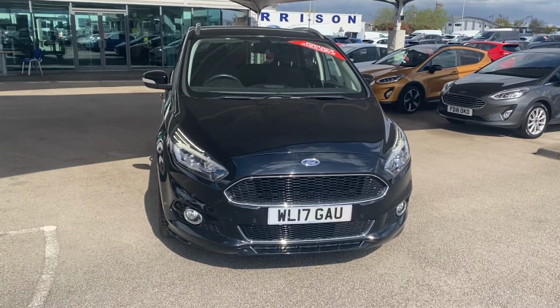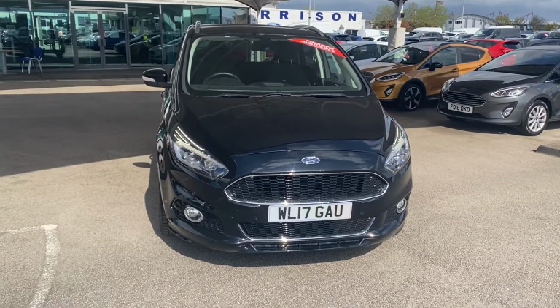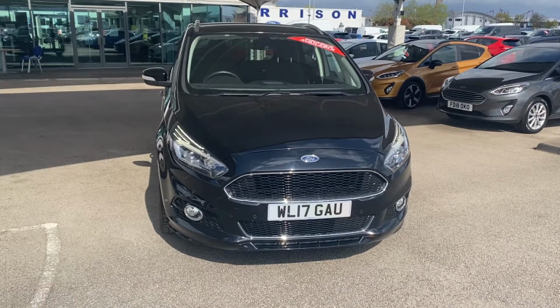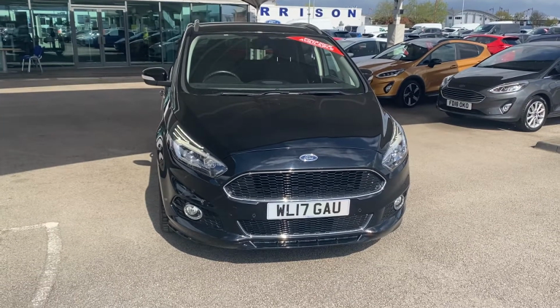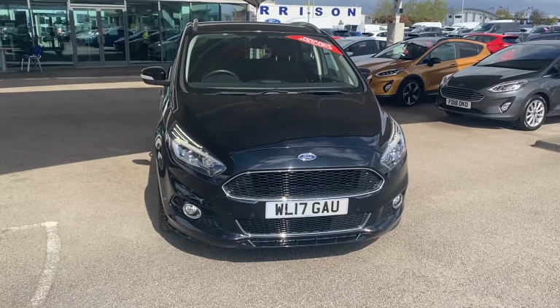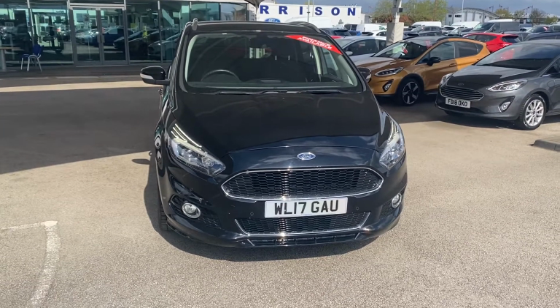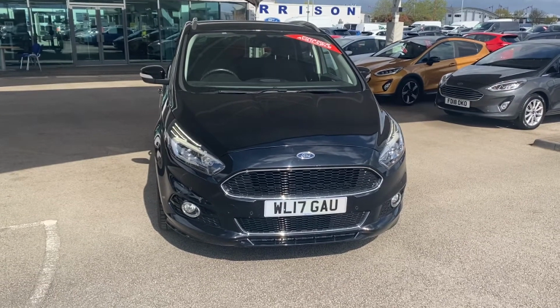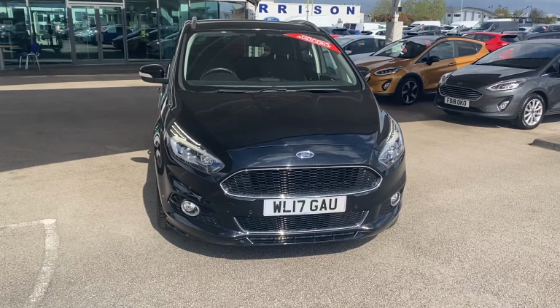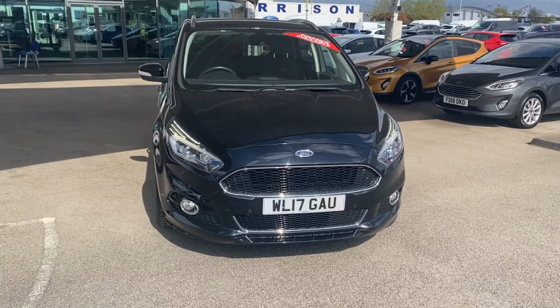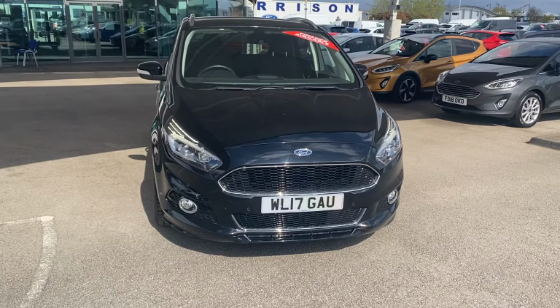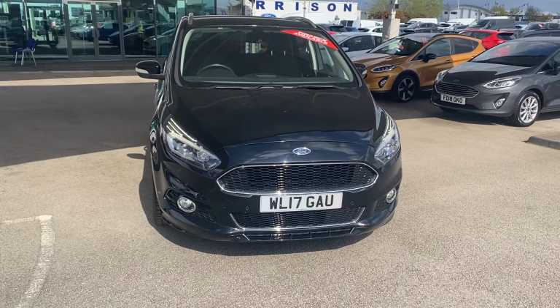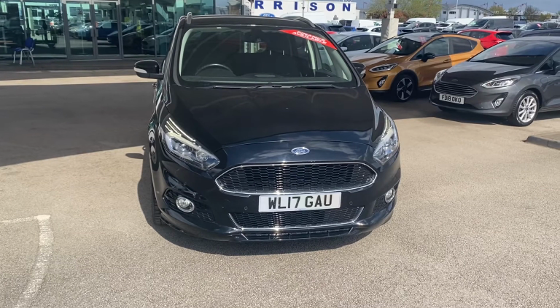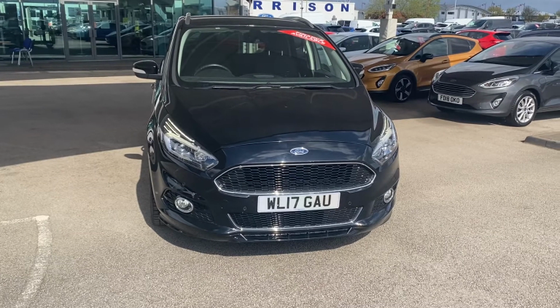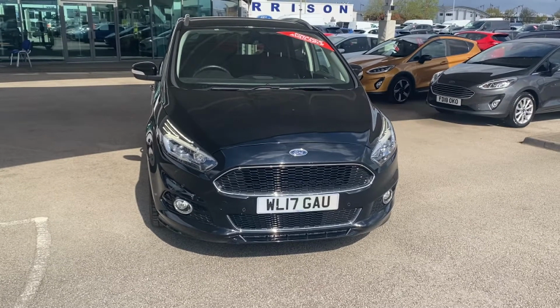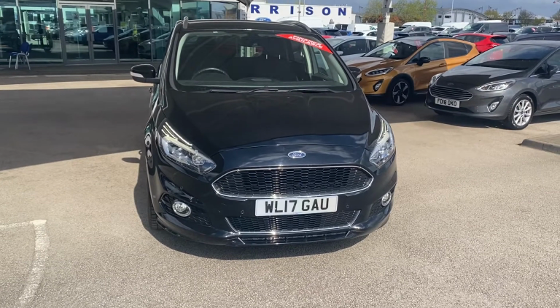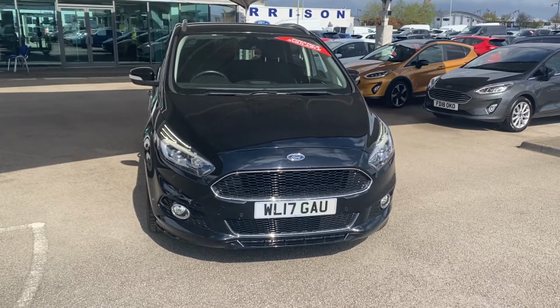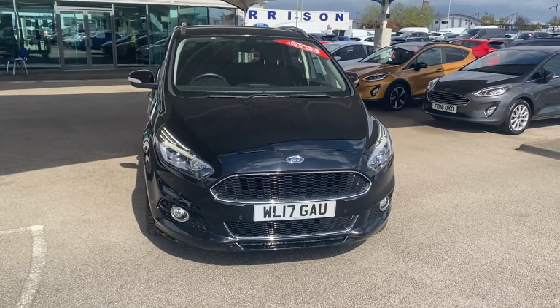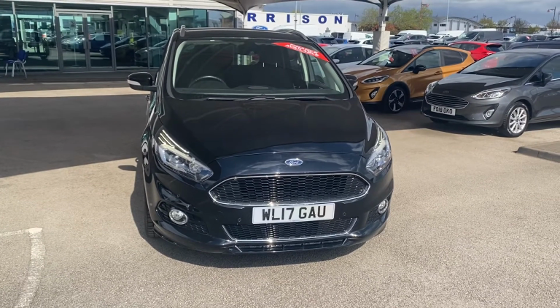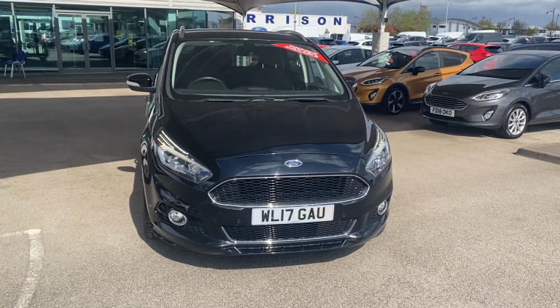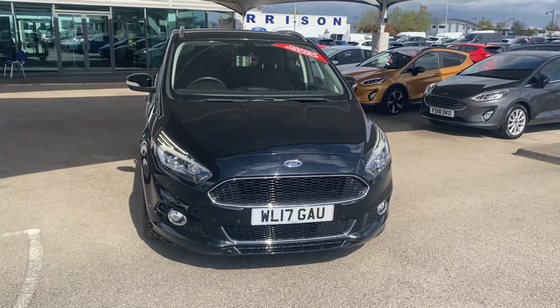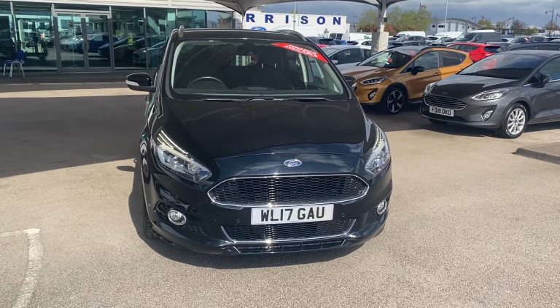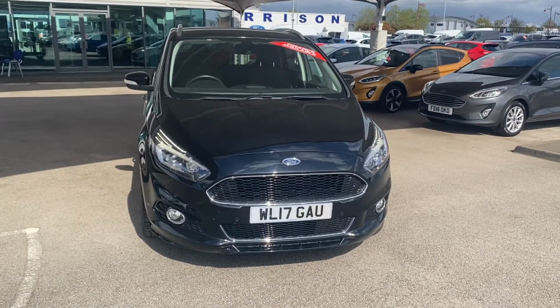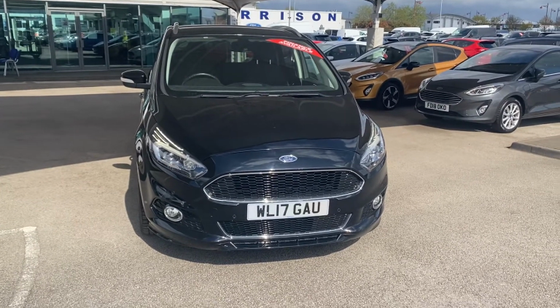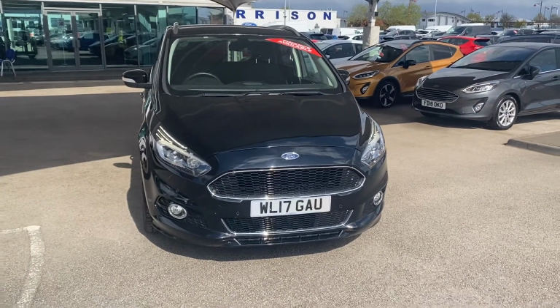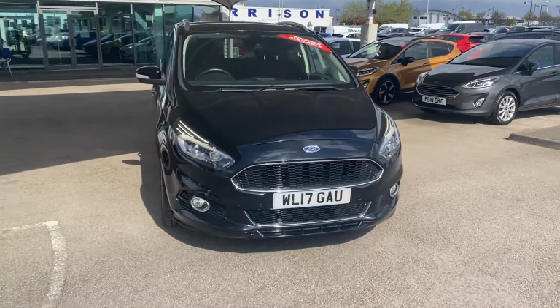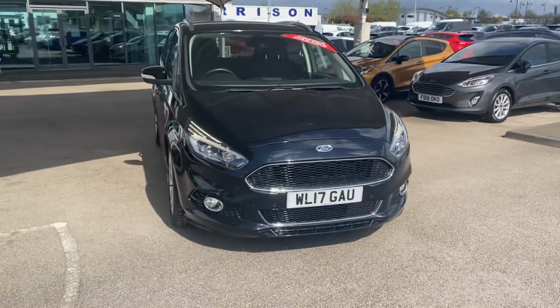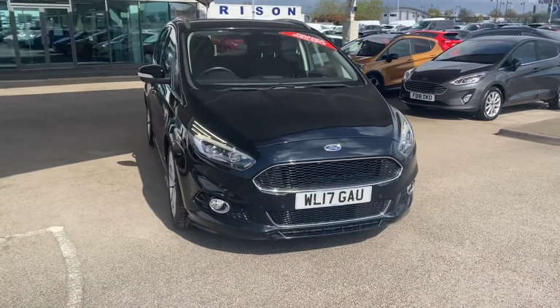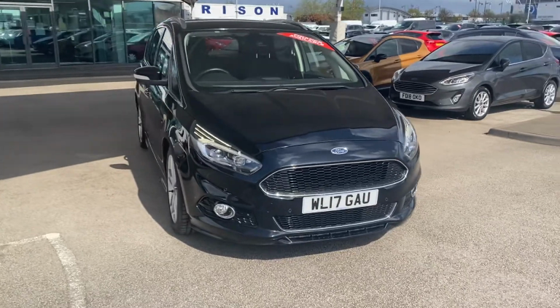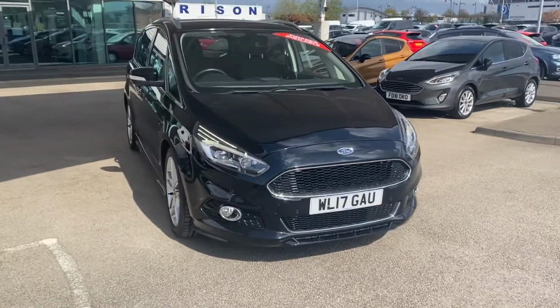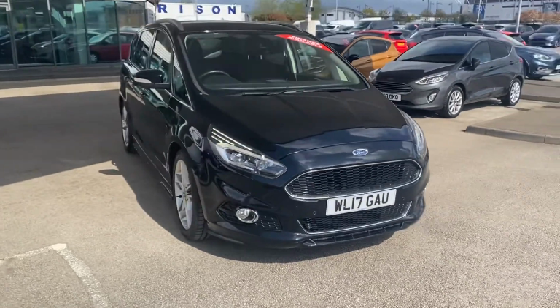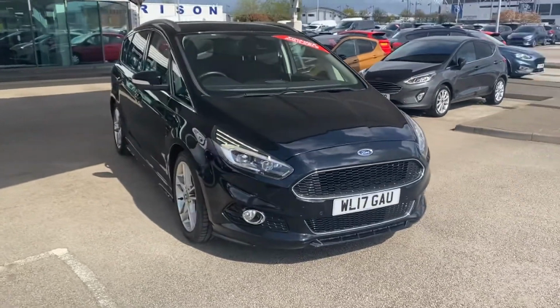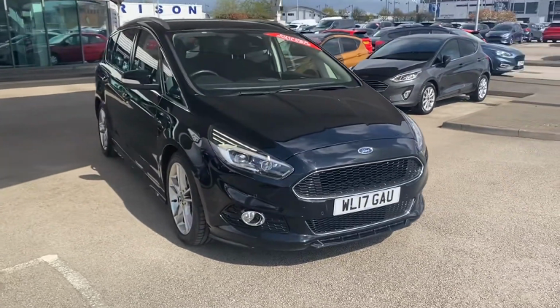Good morning, Matt! Thank you very much for your inquiry on our Ford S-Max, which you have available on our stock in Derby branch. As I promised, I will send you a short video where you can see the condition of the vehicle.